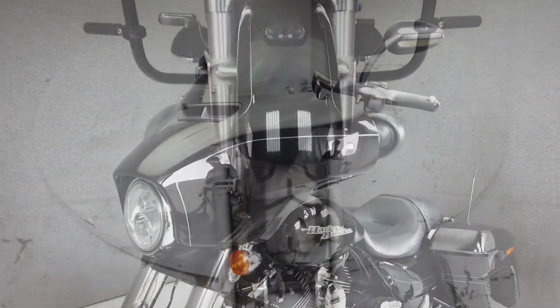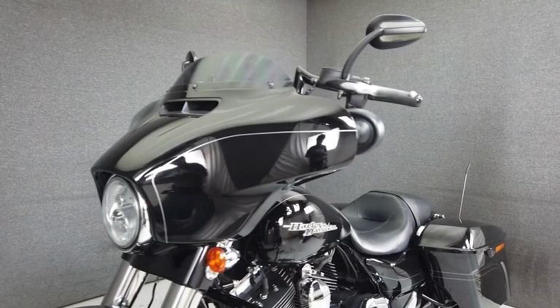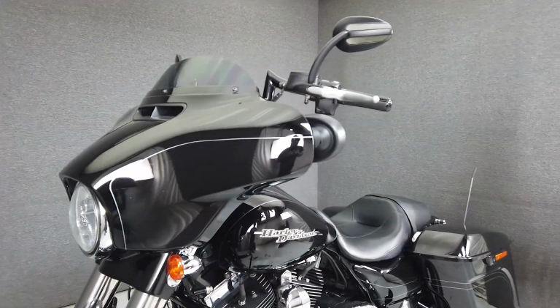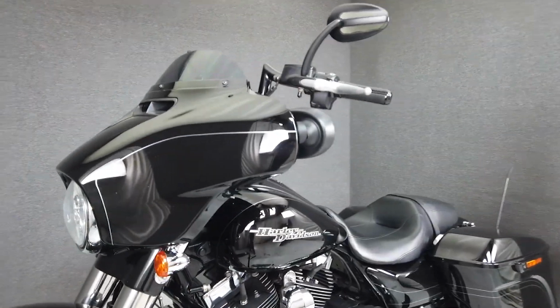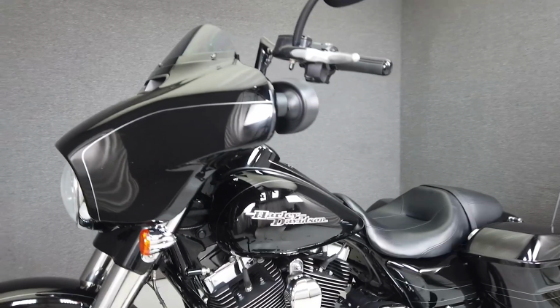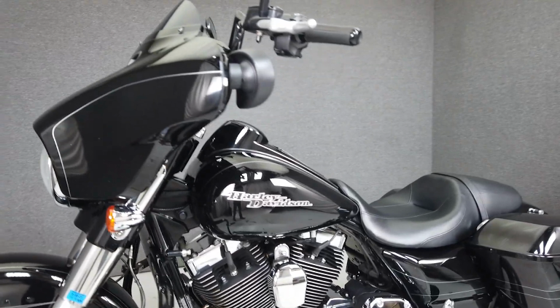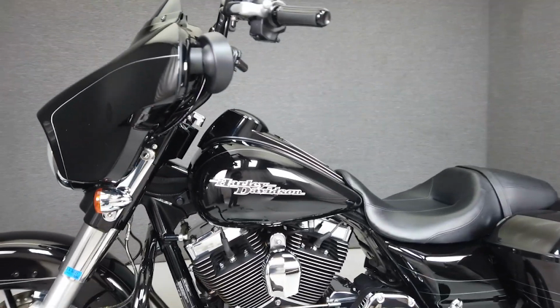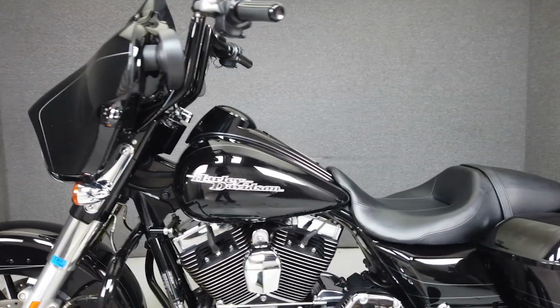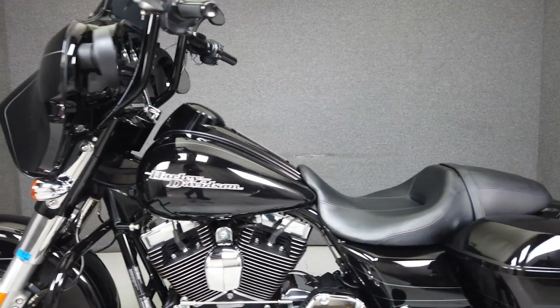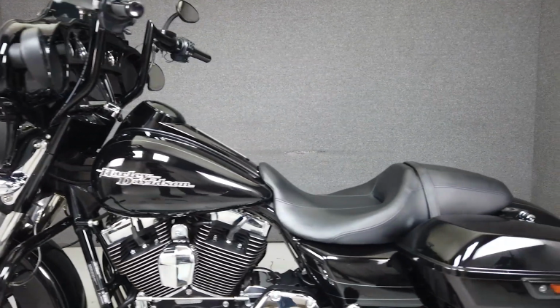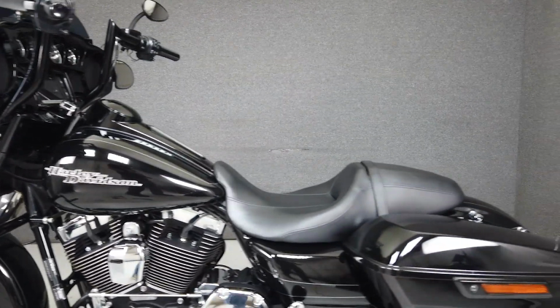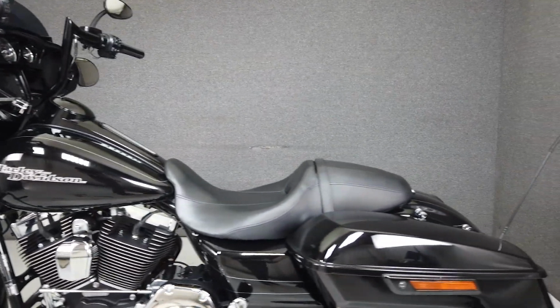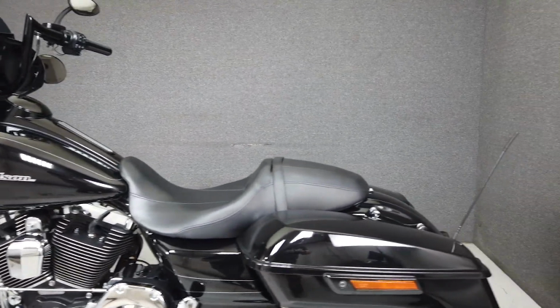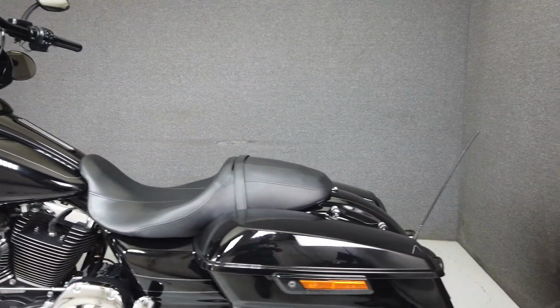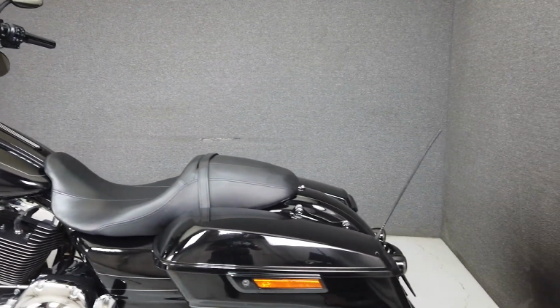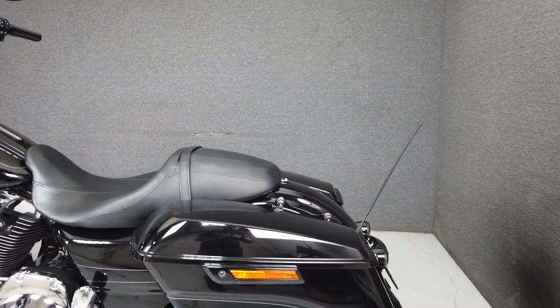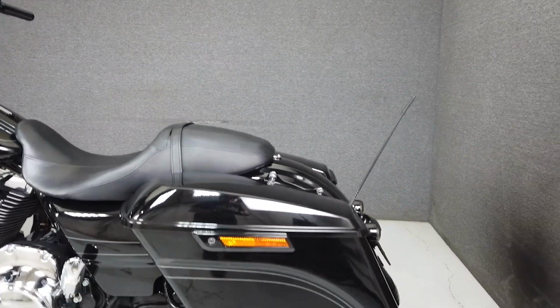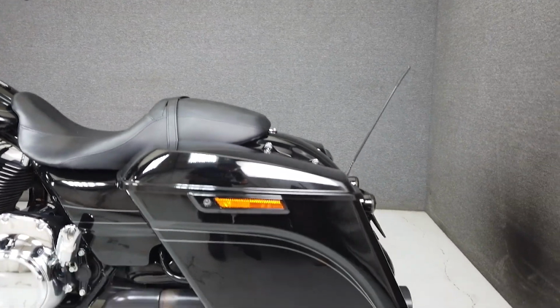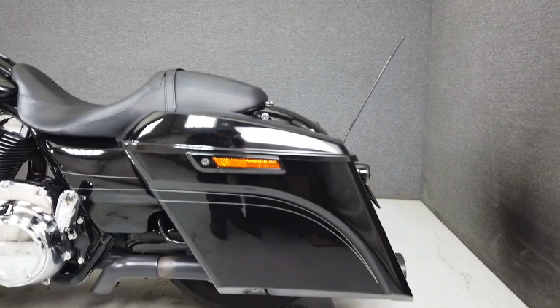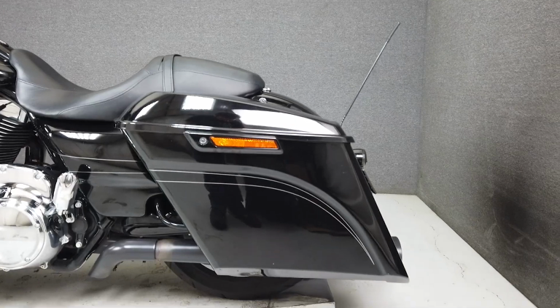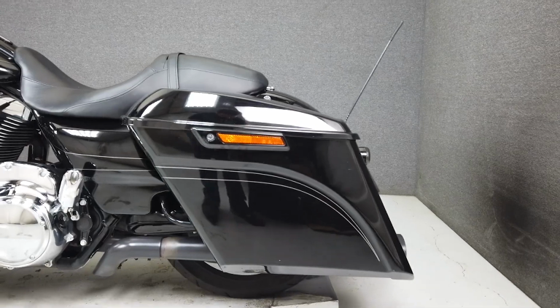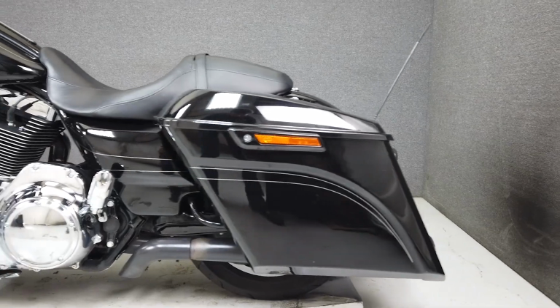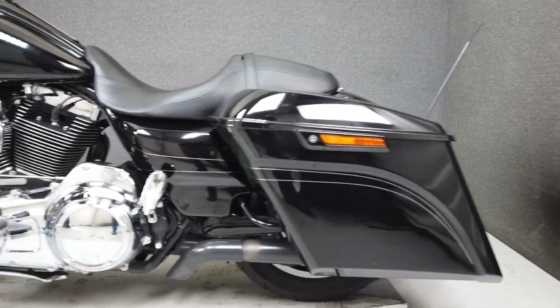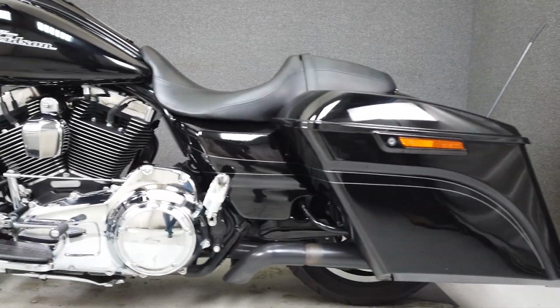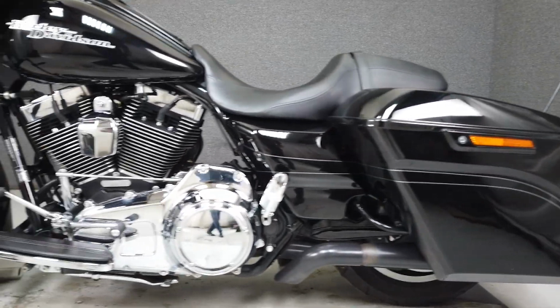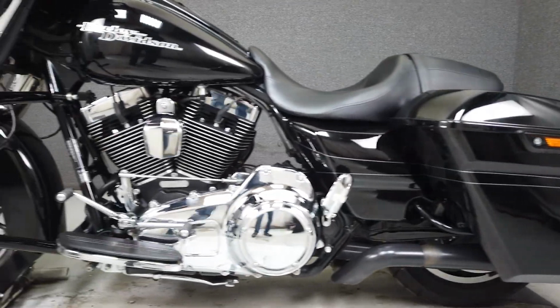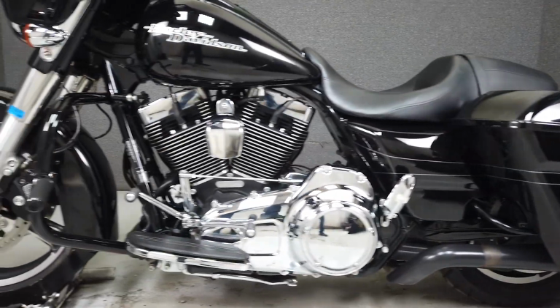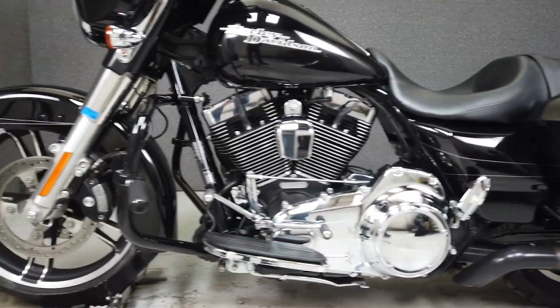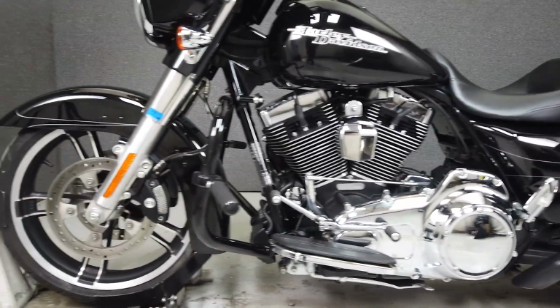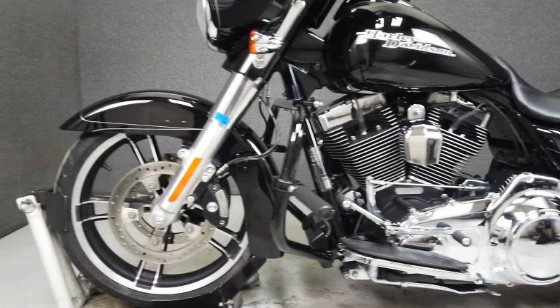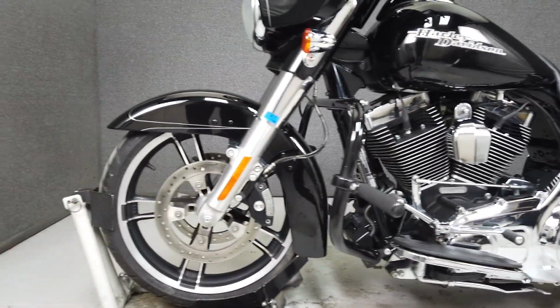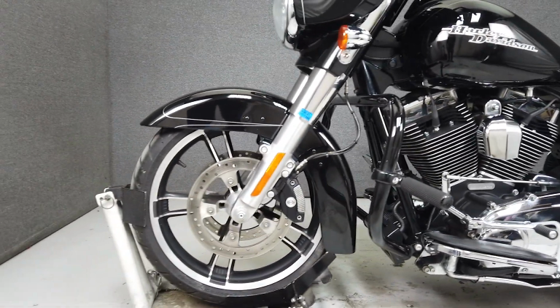The Street Glide is powered by a 103 cubic inch Twin Cam motor with a six-speed transmission that puts out 101 foot-pounds of torque at 3,250 RPM, with abundant power low in the rev range.